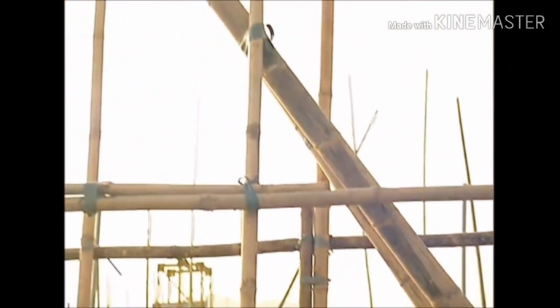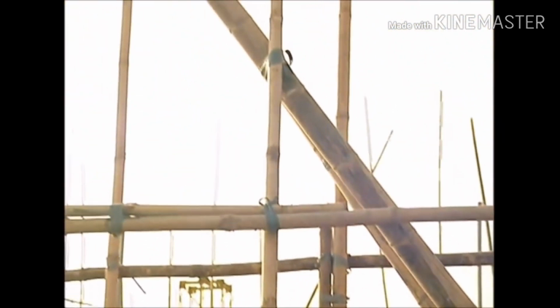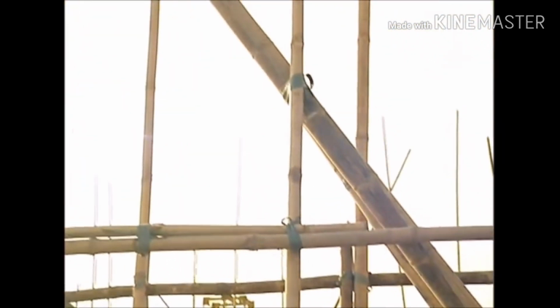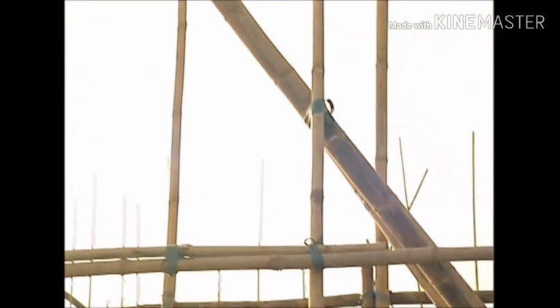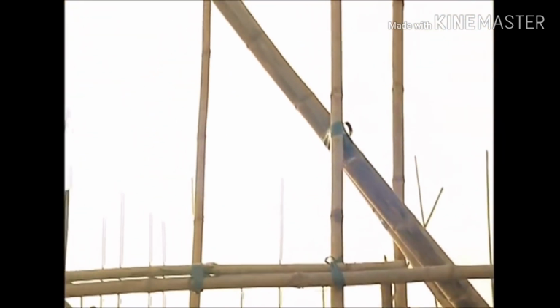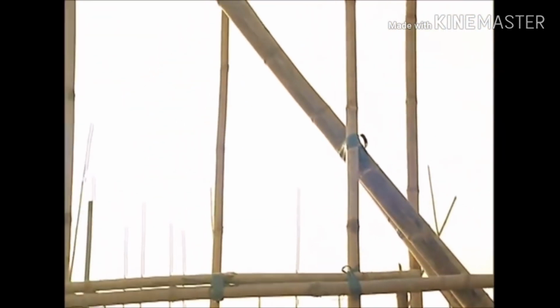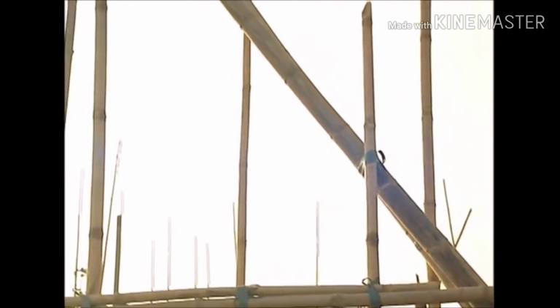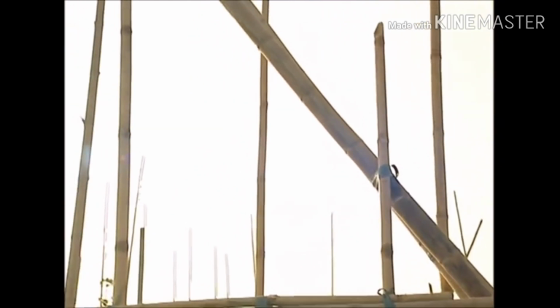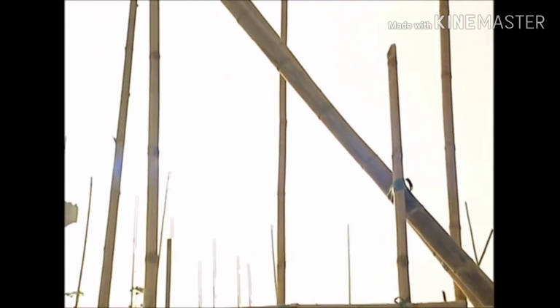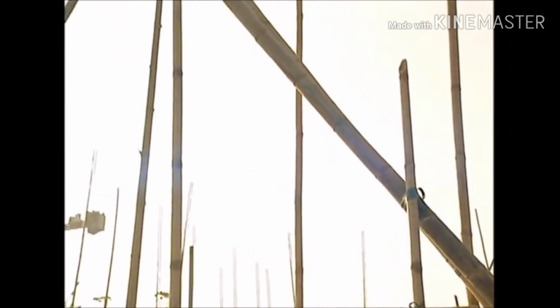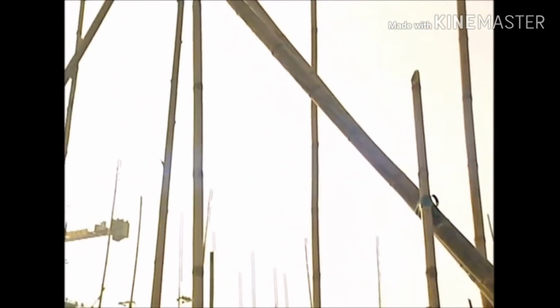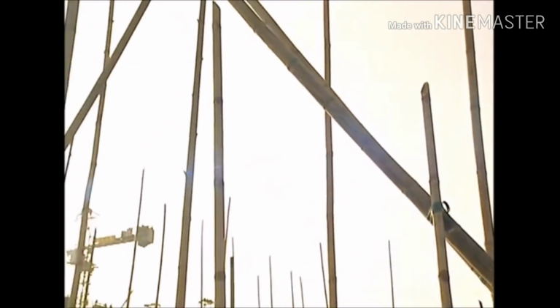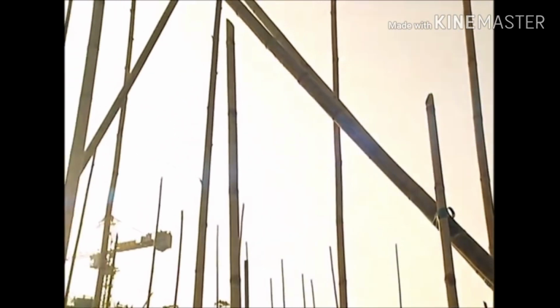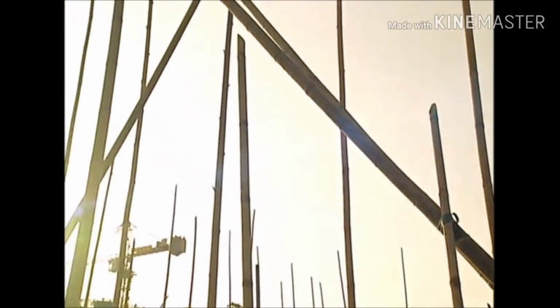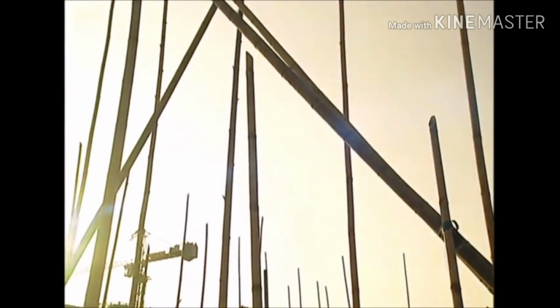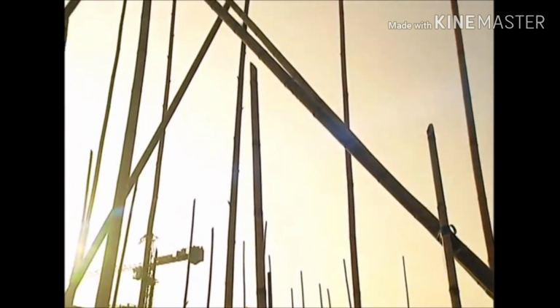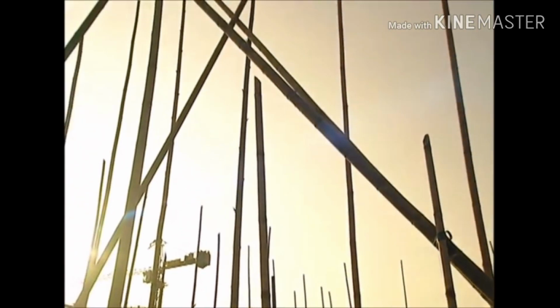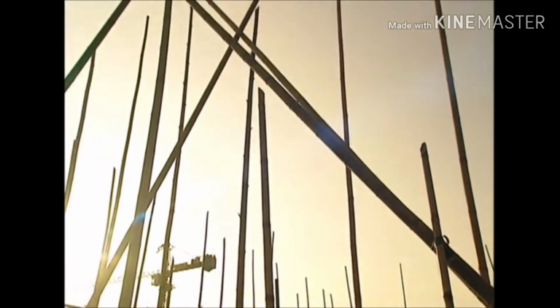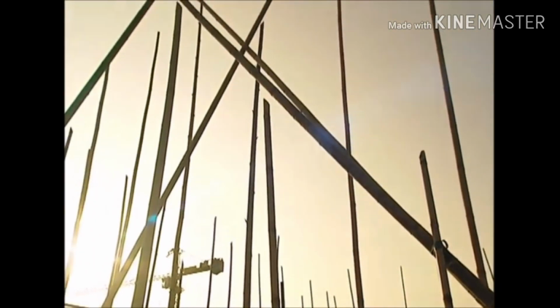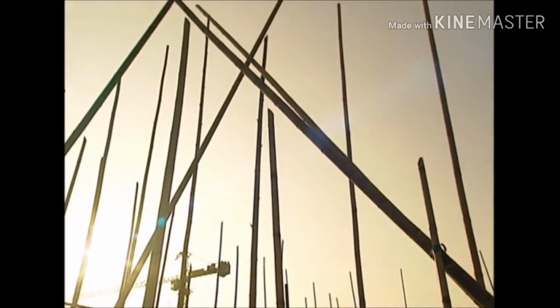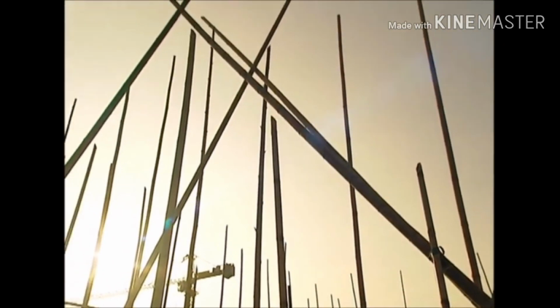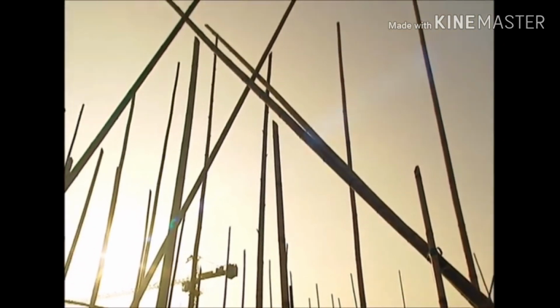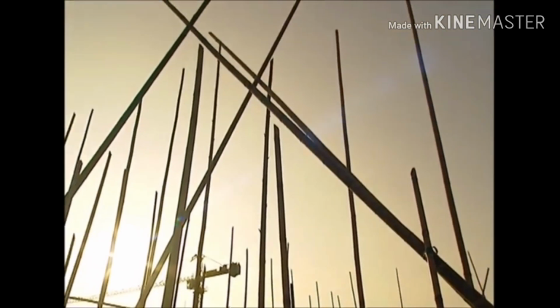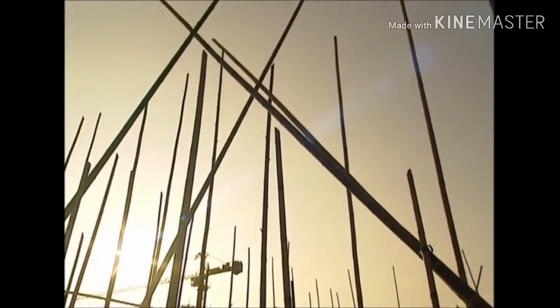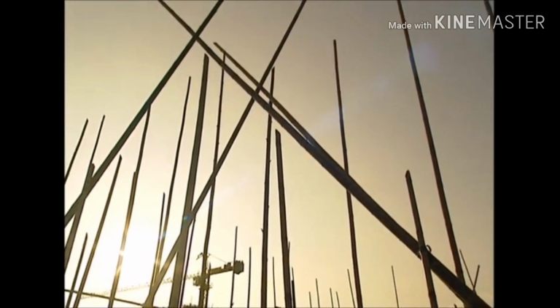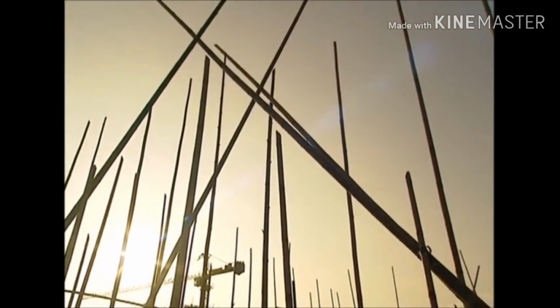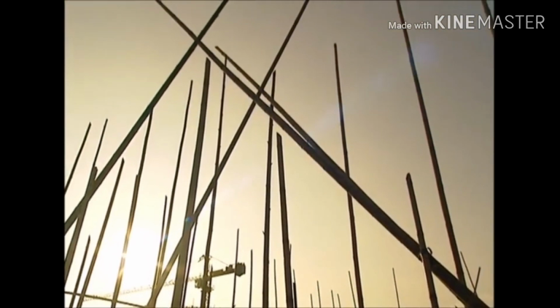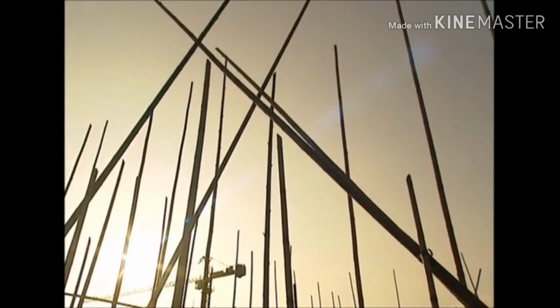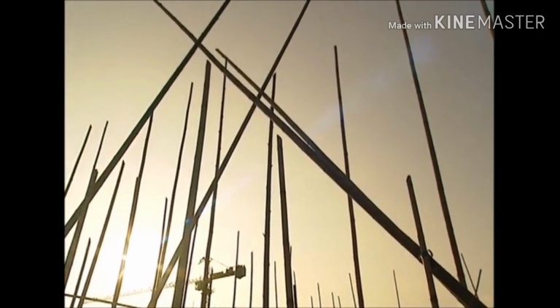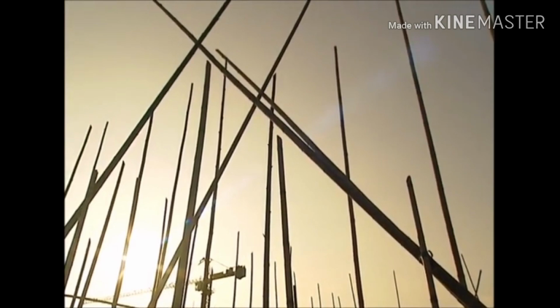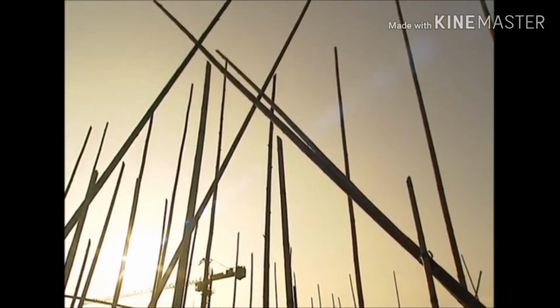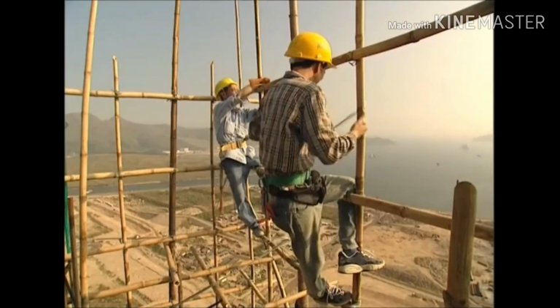Other types of wood would break under this kind of strain, but bamboo is hollow, and this gives it the strength to make these structures possible.